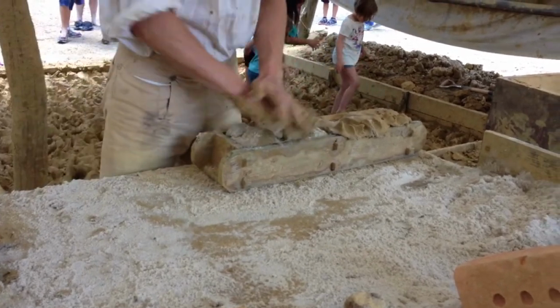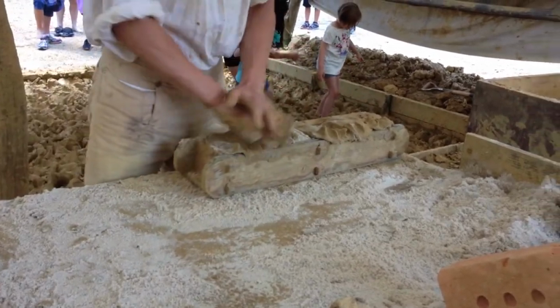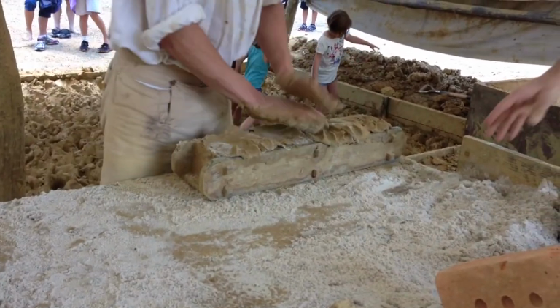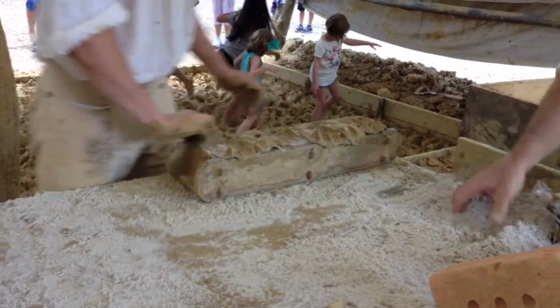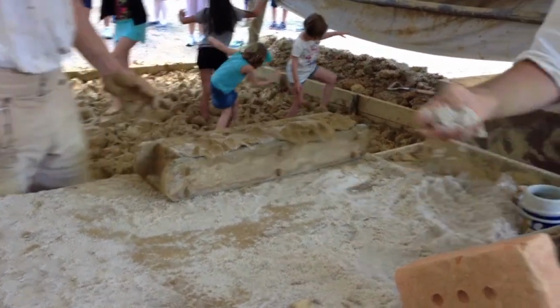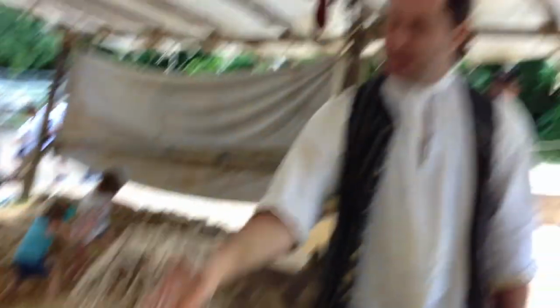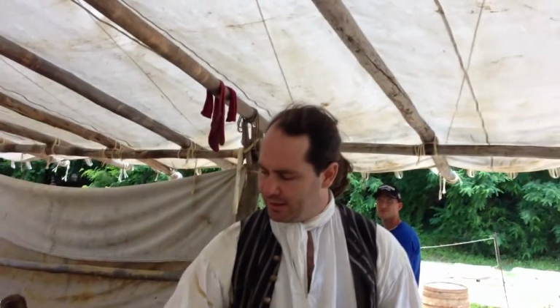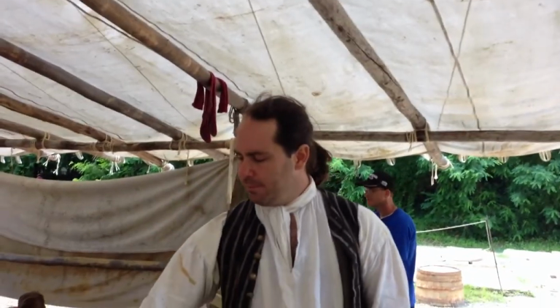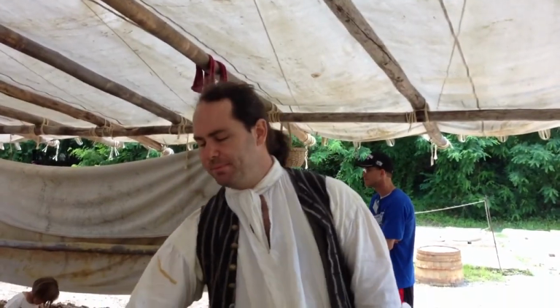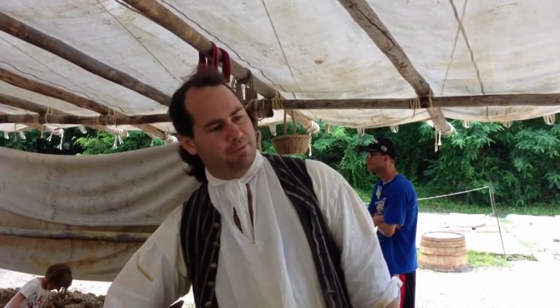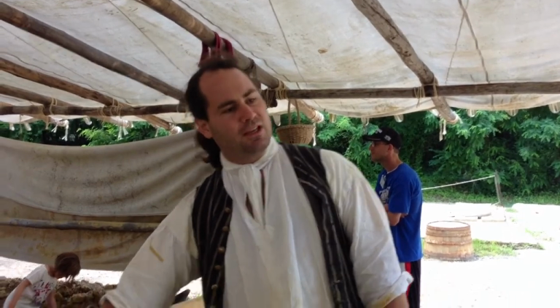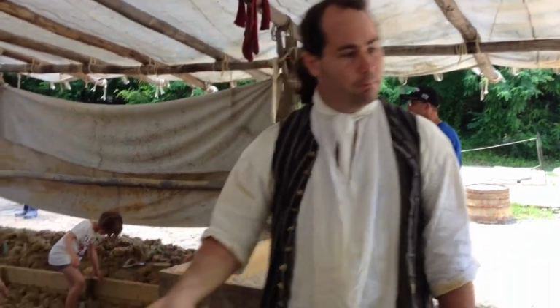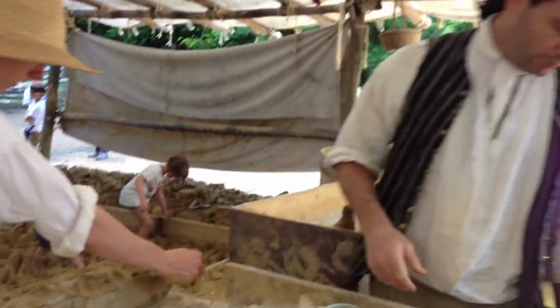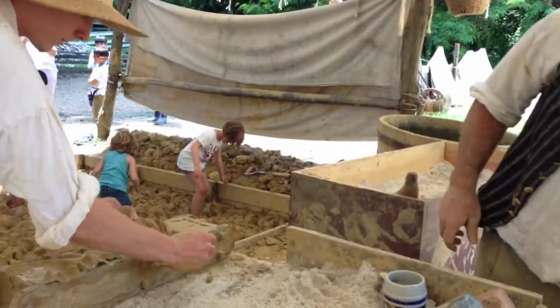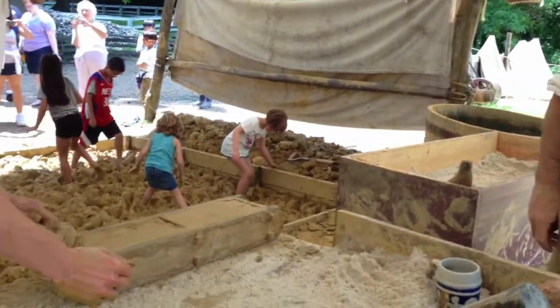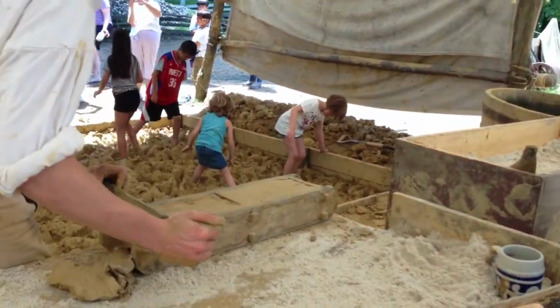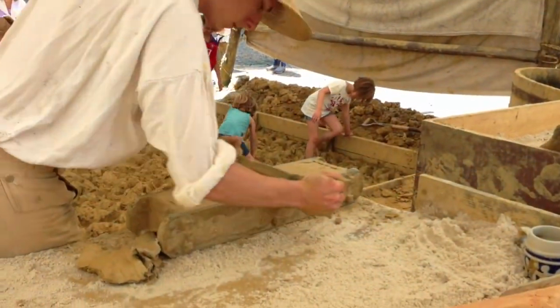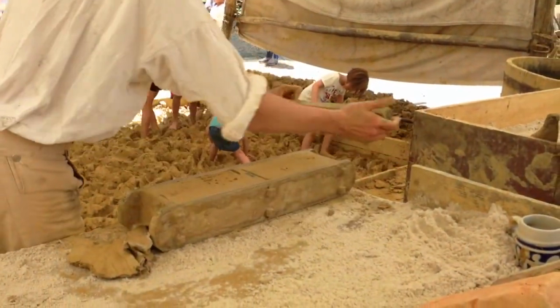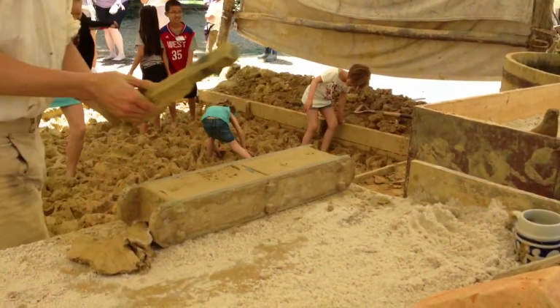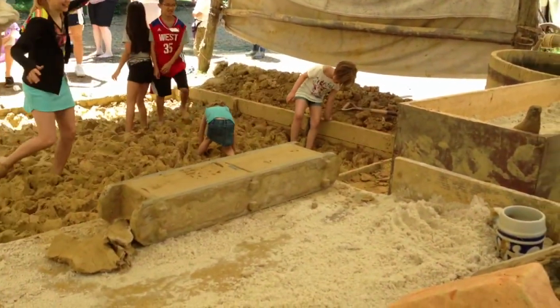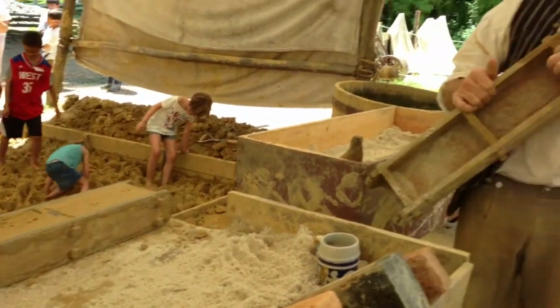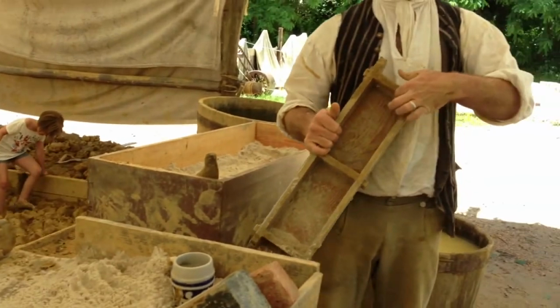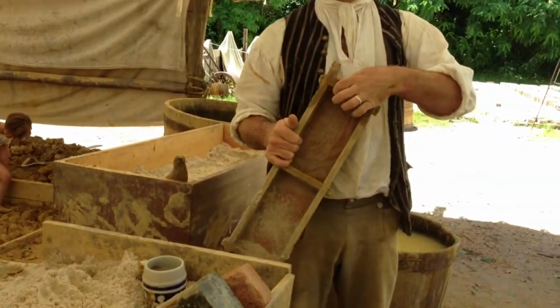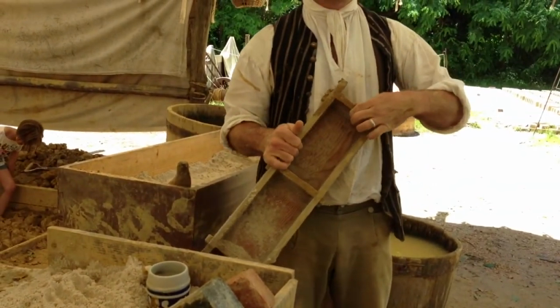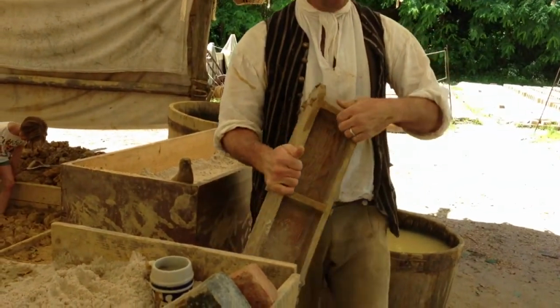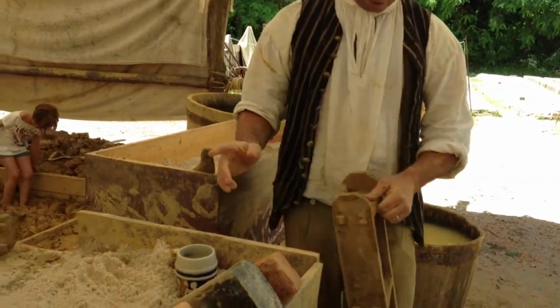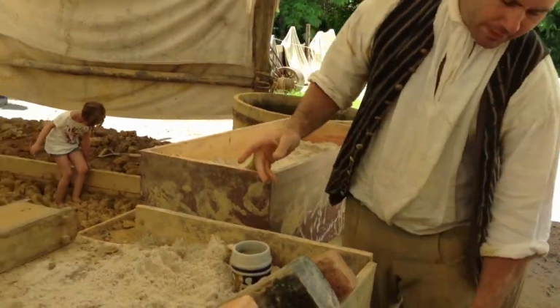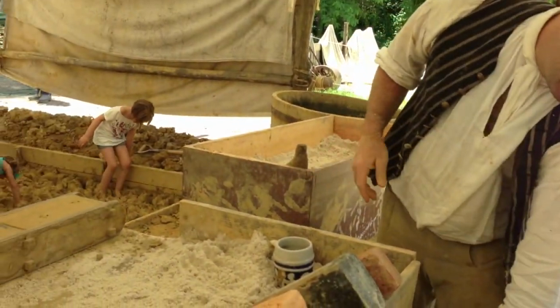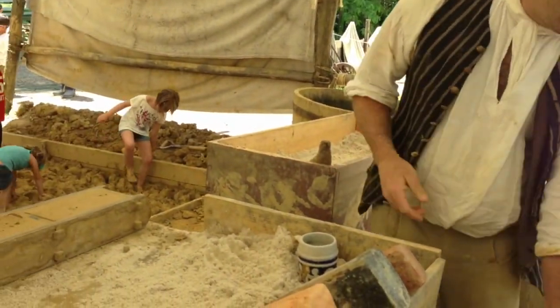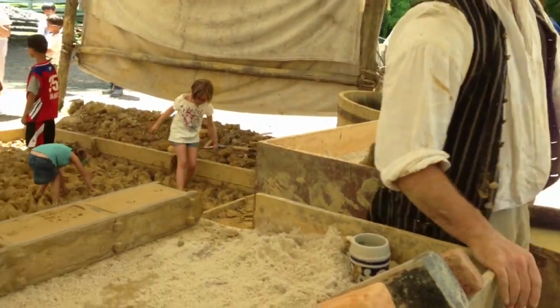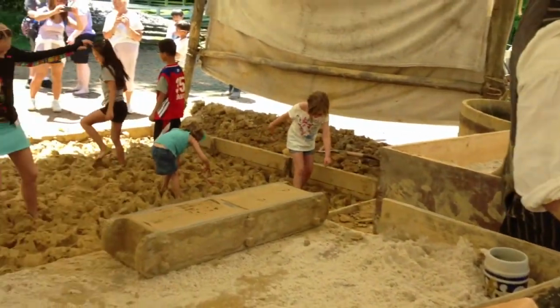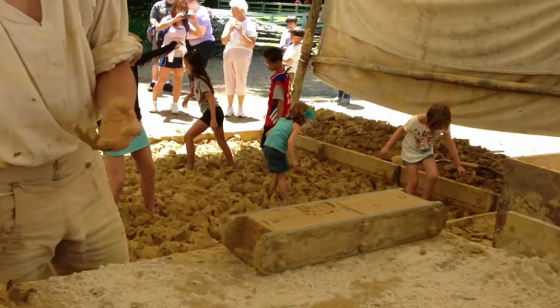Up on the table, Tom's coating it with some dry sand, but that's simply to keep it from sticking to the mold that we're using here. The inside of the mold is also usually dusted with some dry sand as well. From here, he'll carry the bricks out to dry in the sun.